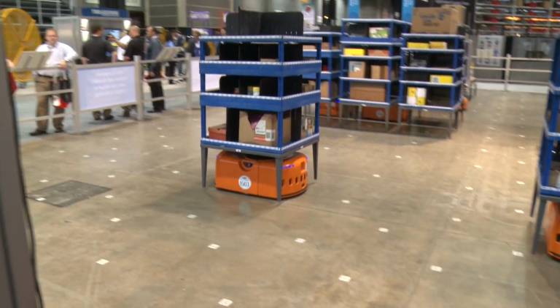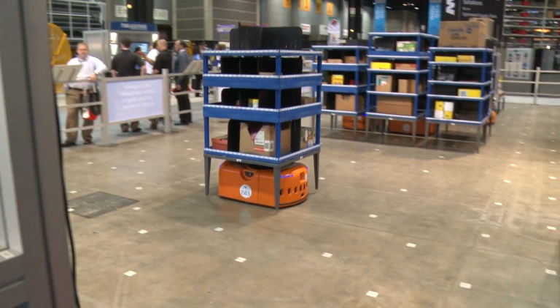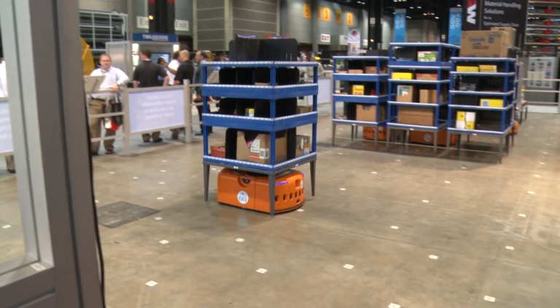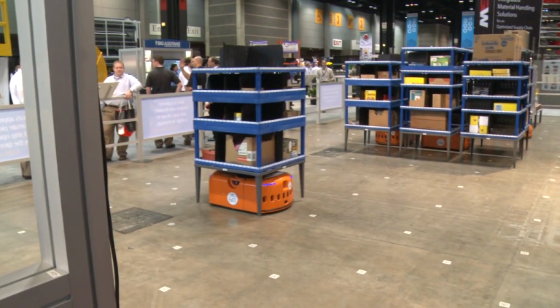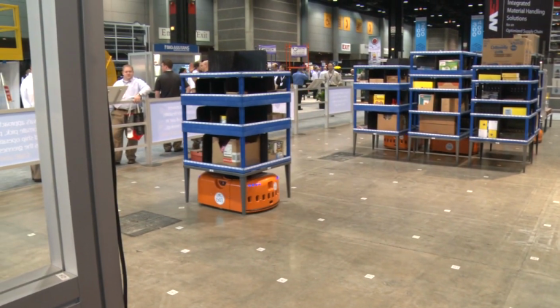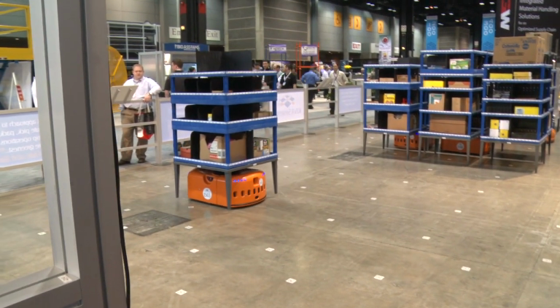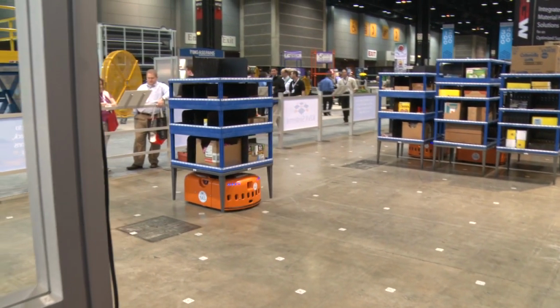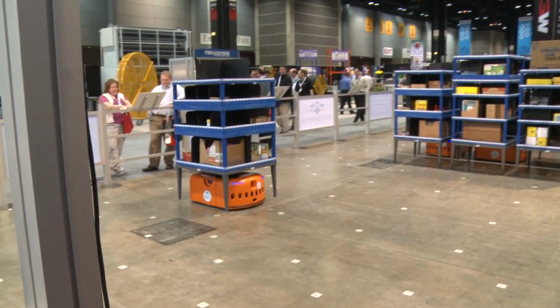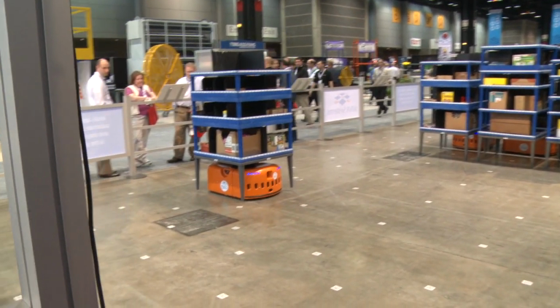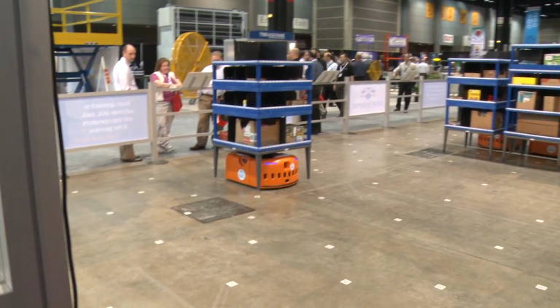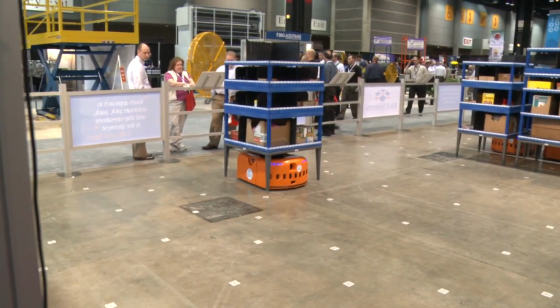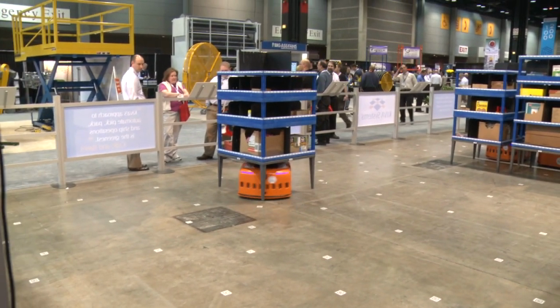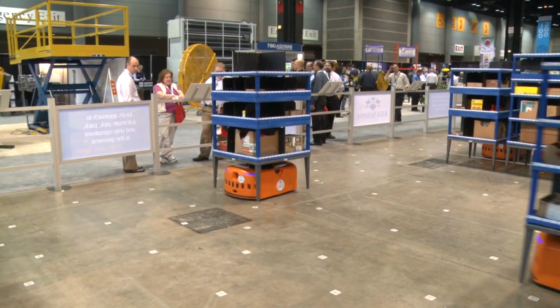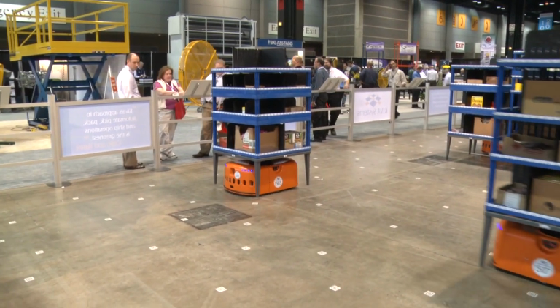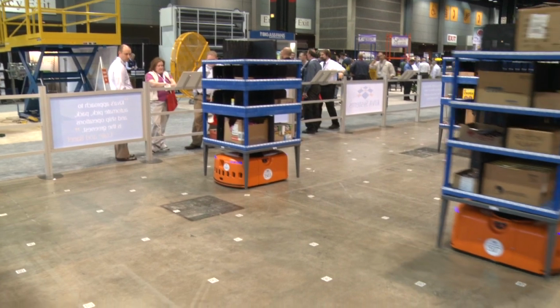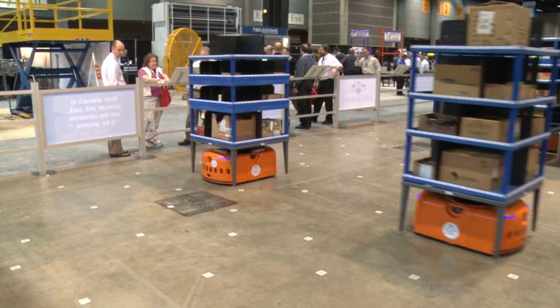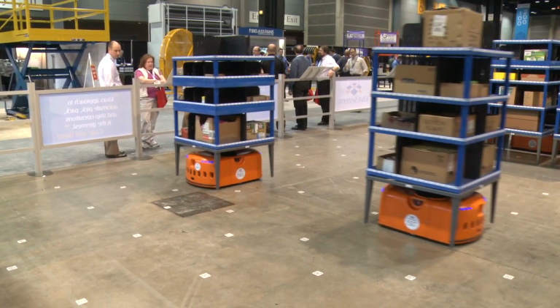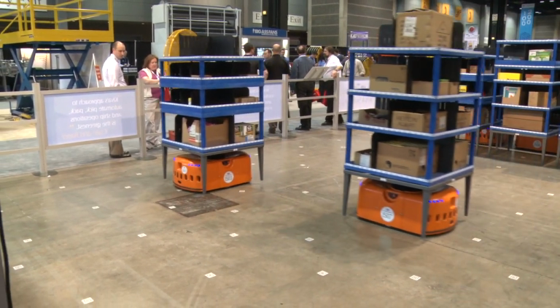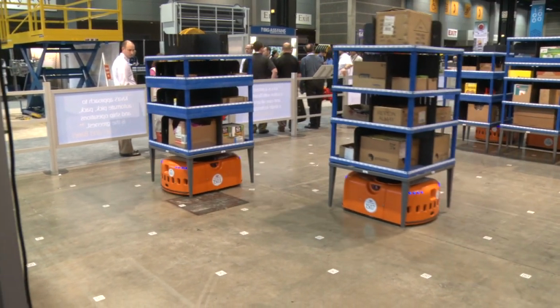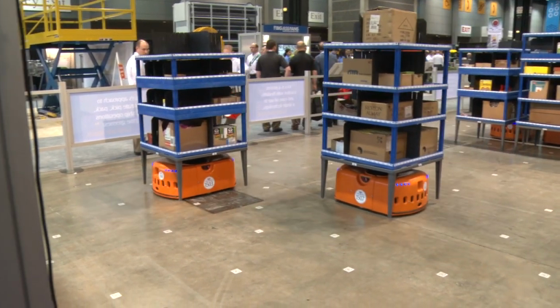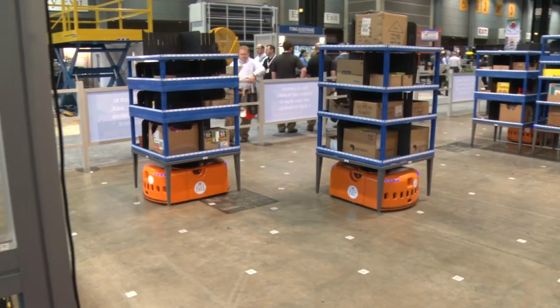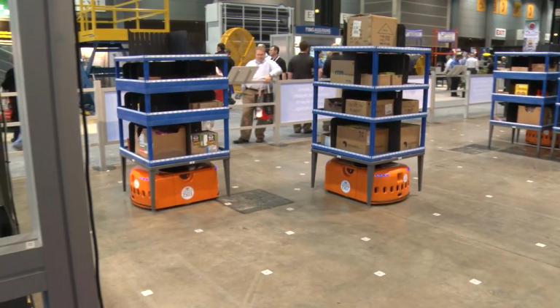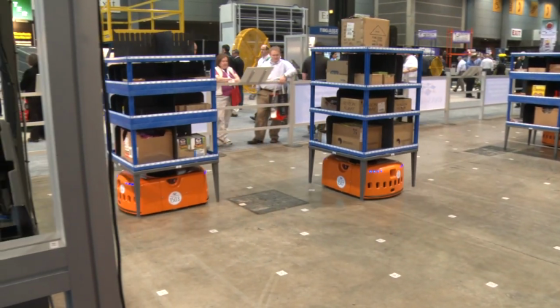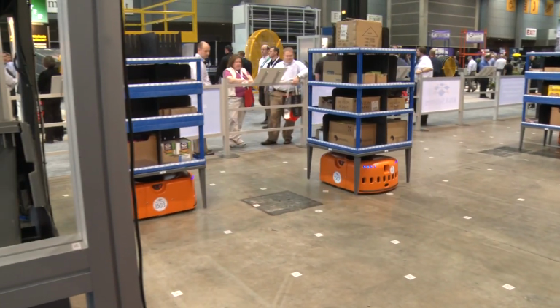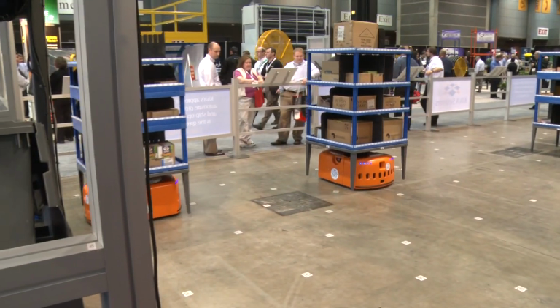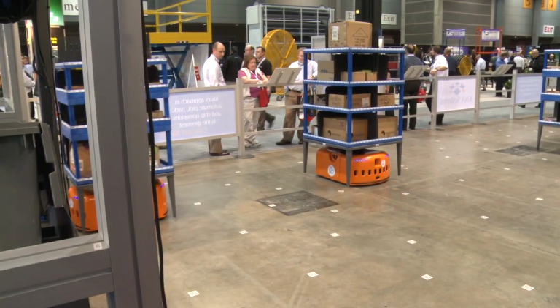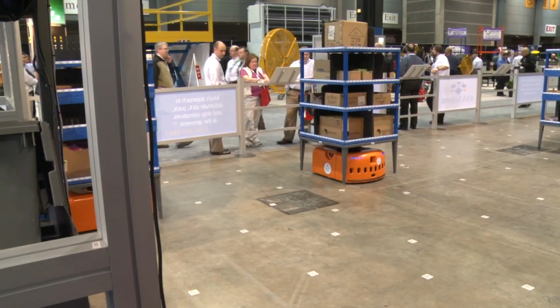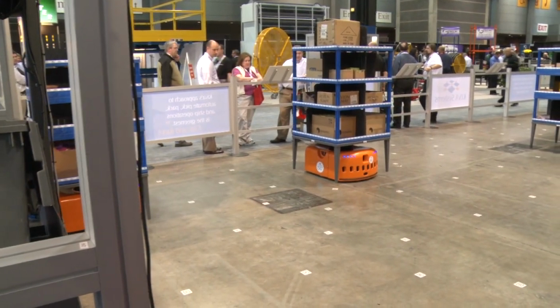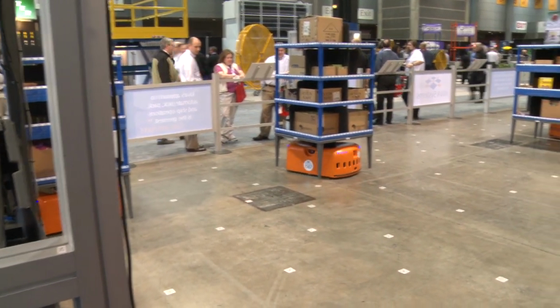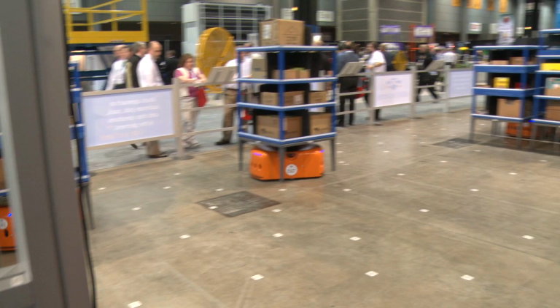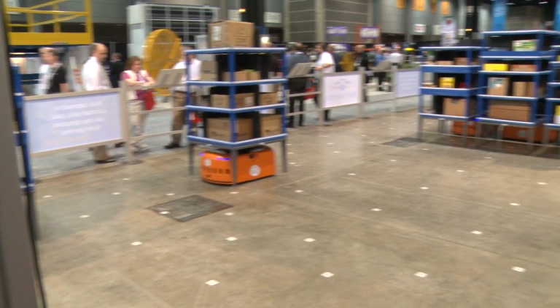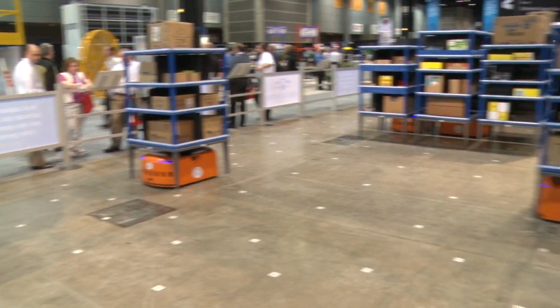What's also interesting about our approach is literally all the inventory in your warehouse can now walk and talk, so without leaving your station here you have access to all of the SKUs in the building.